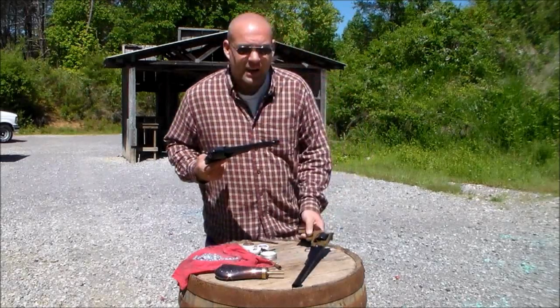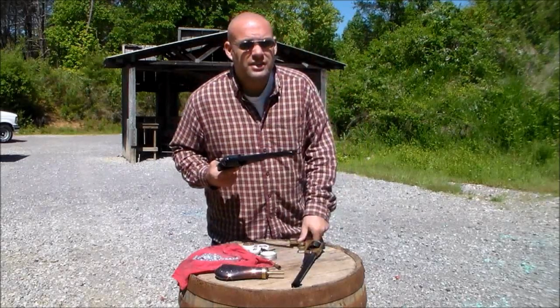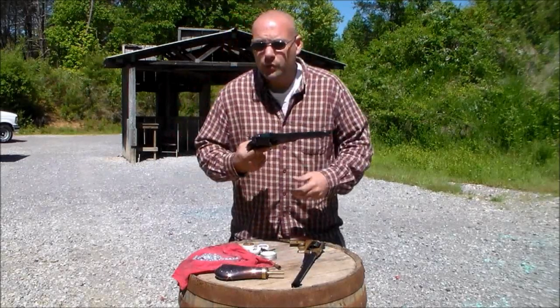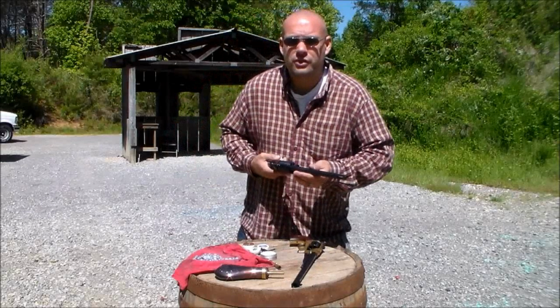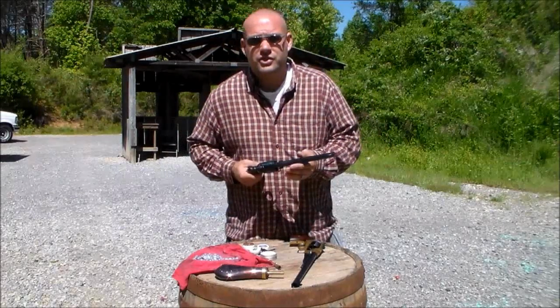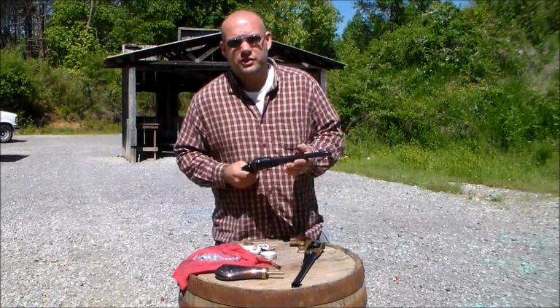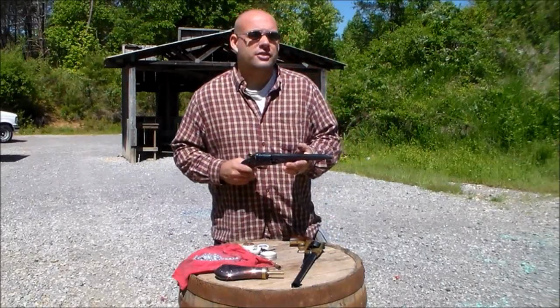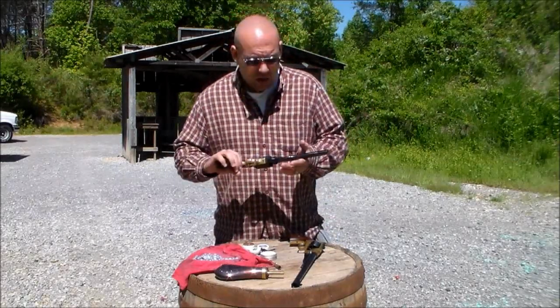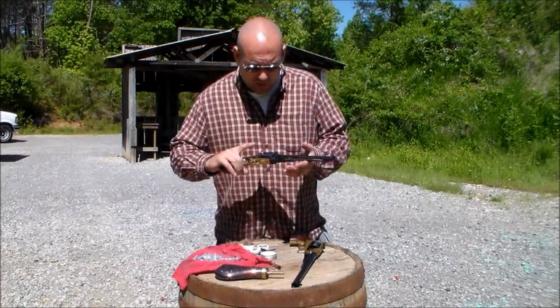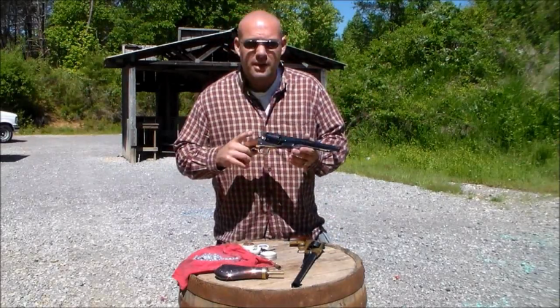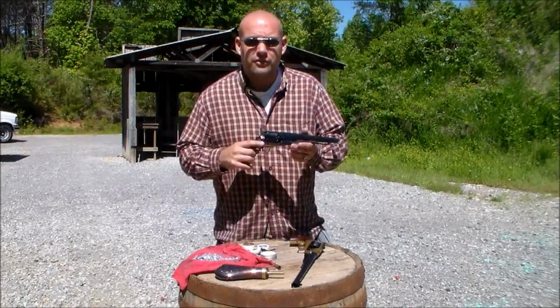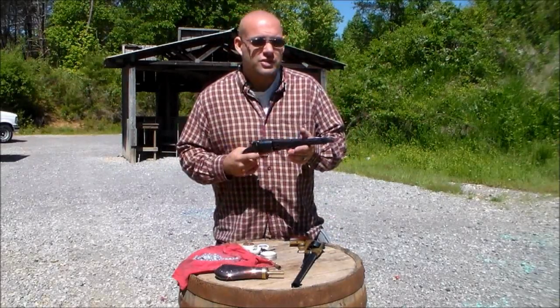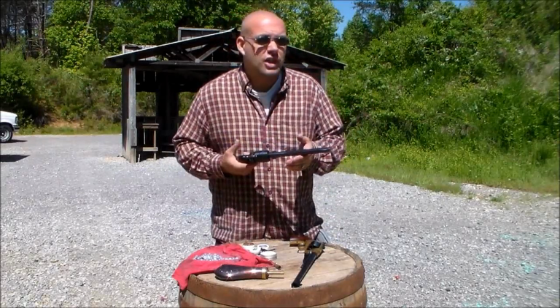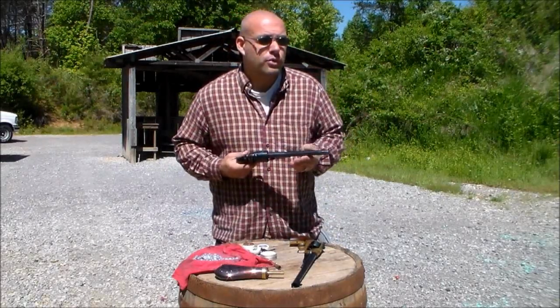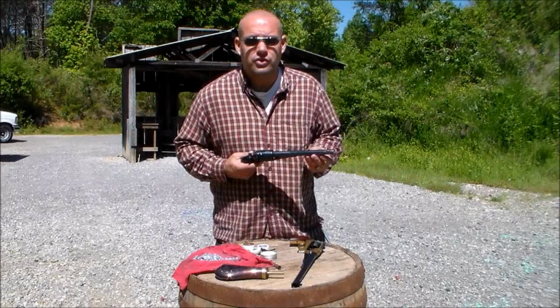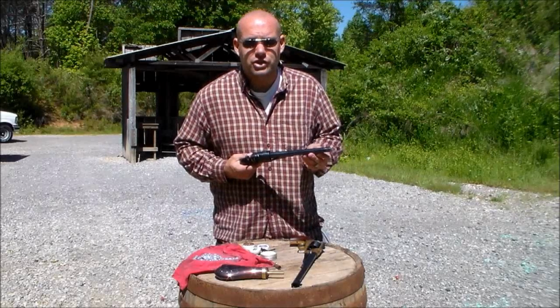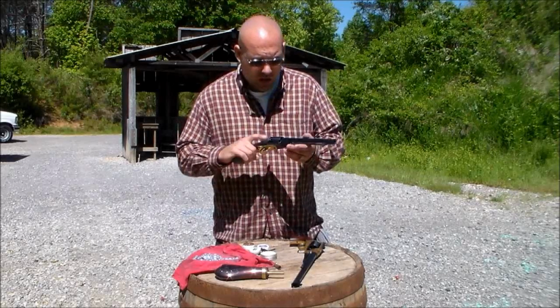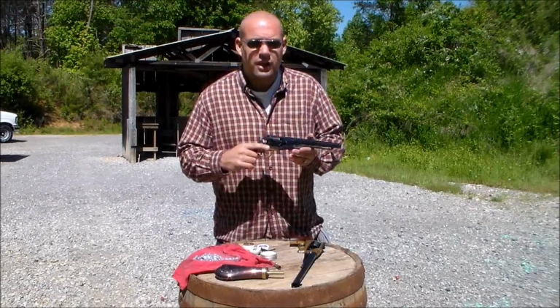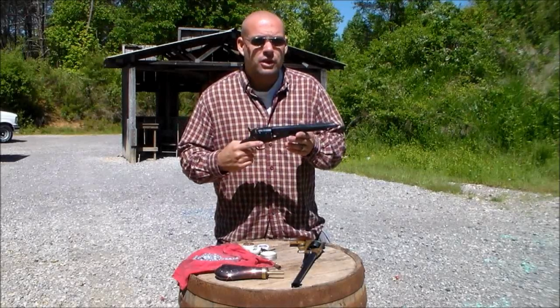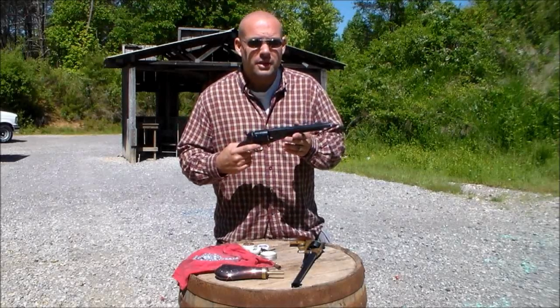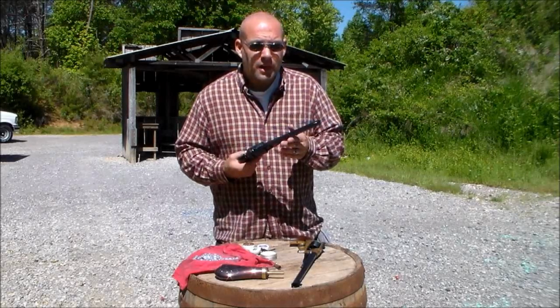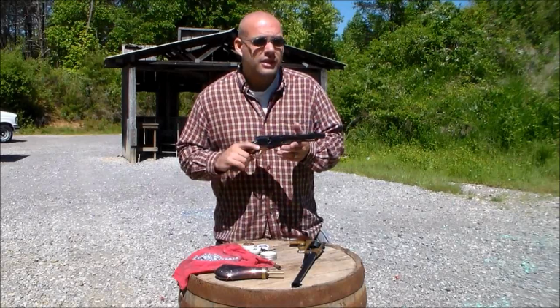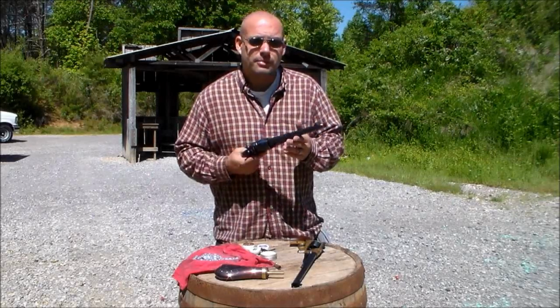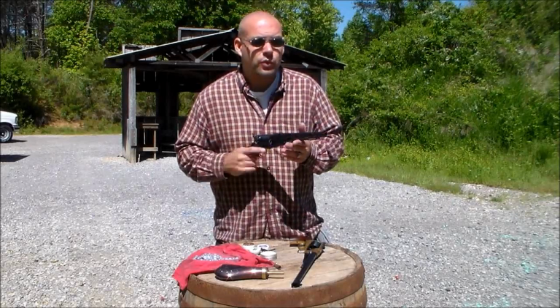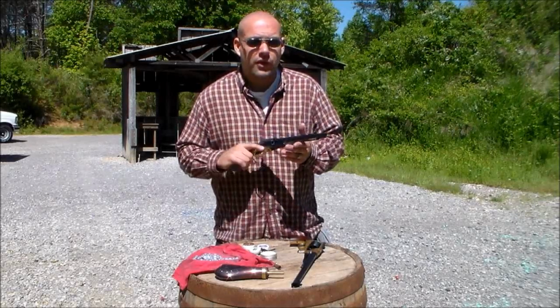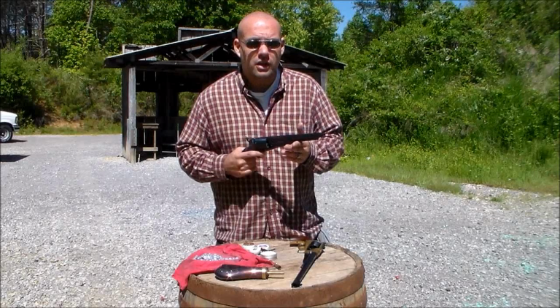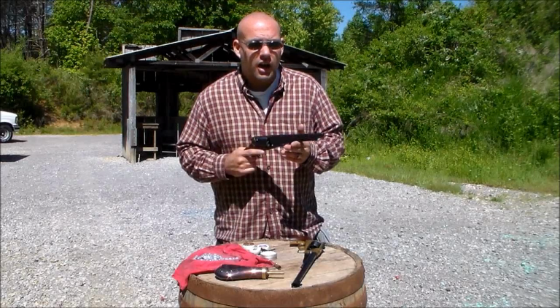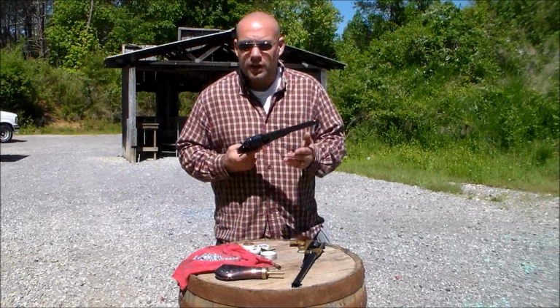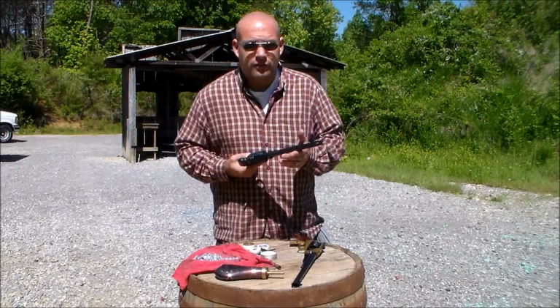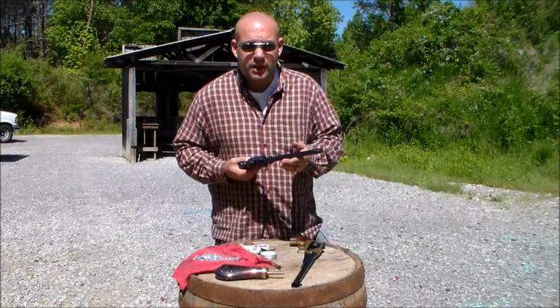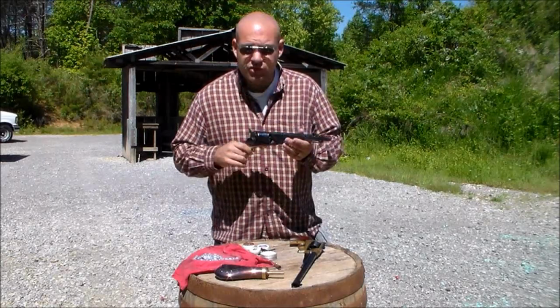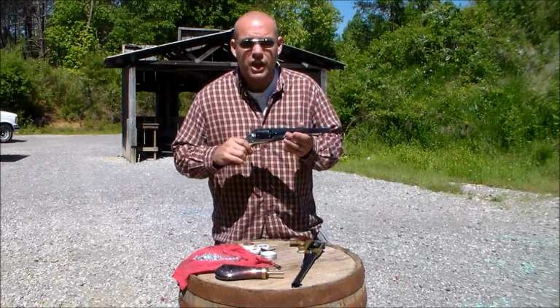And I have seen — if you wait for them to go on sale, they go on sale all the time. I have seen the brass frame, which is good enough for most everyday shooting. The brass frame Colt copy, I've seen them down to about $120, $130. Just pay for shipping and you're good to go.